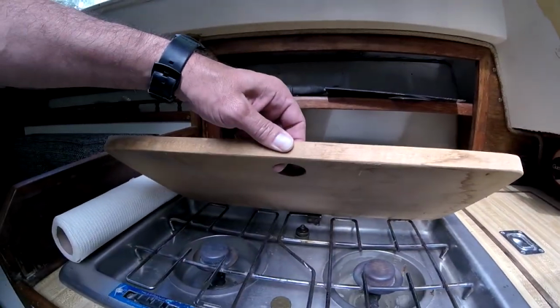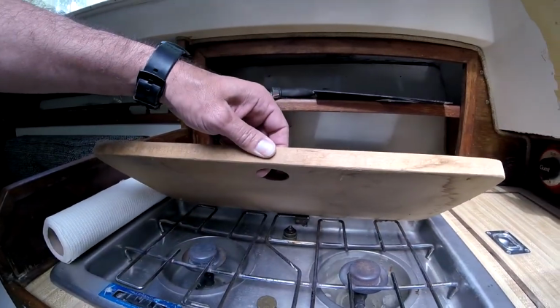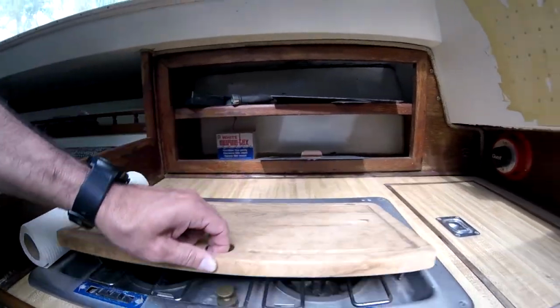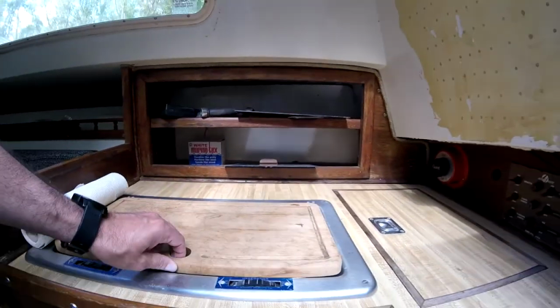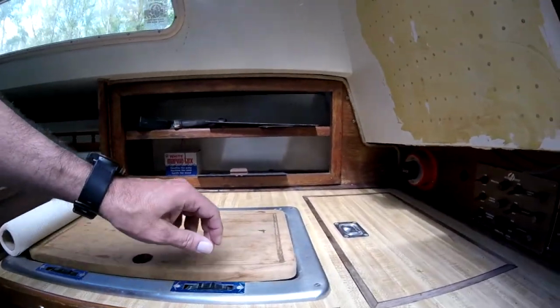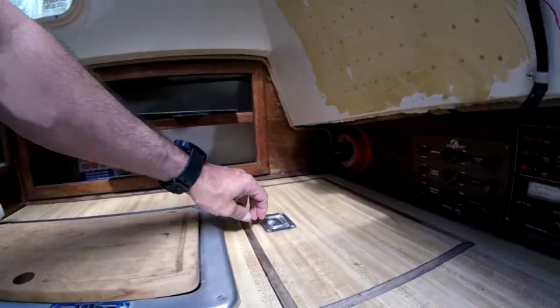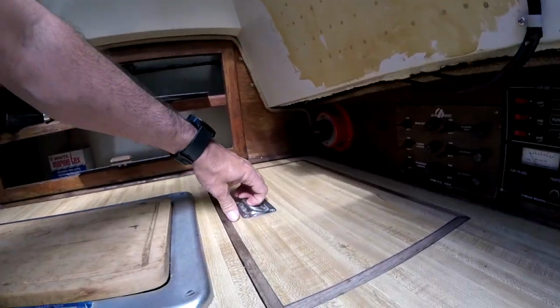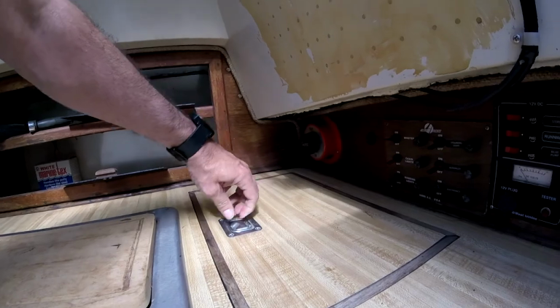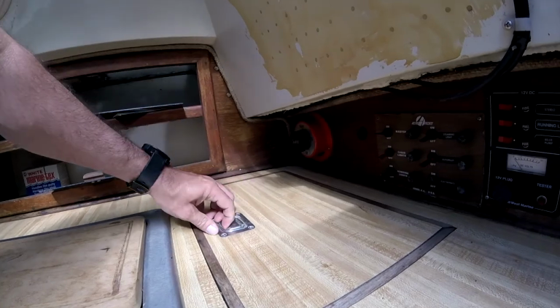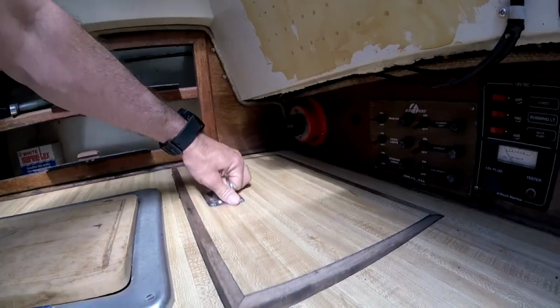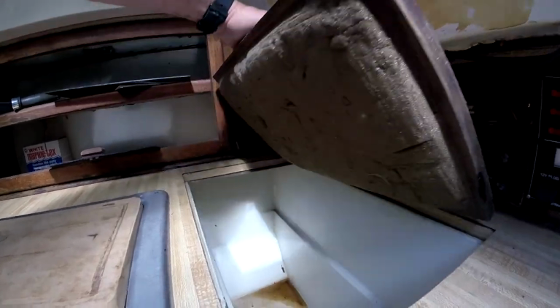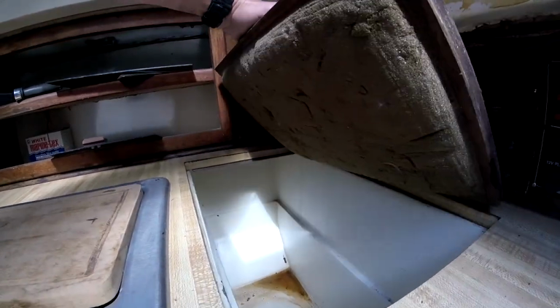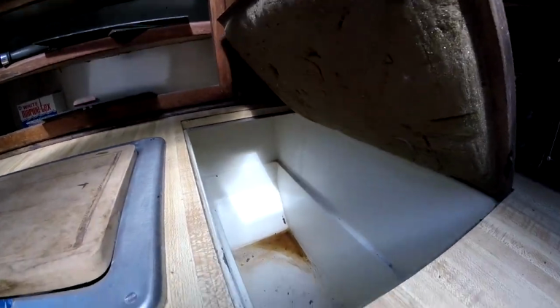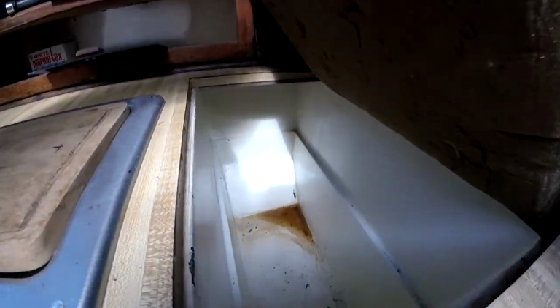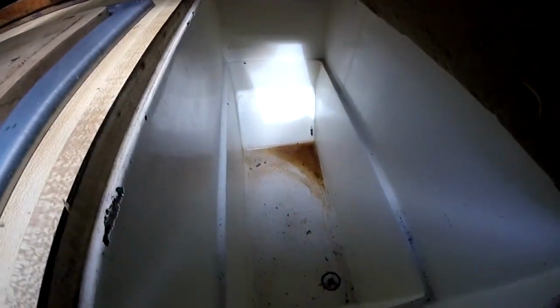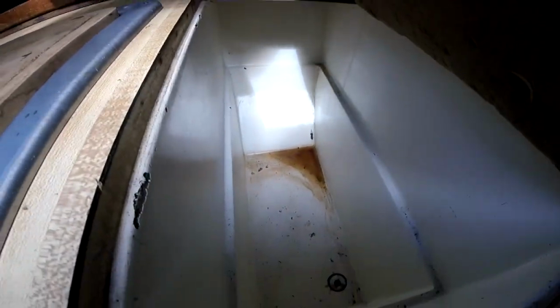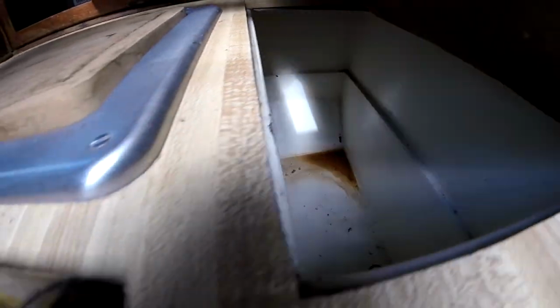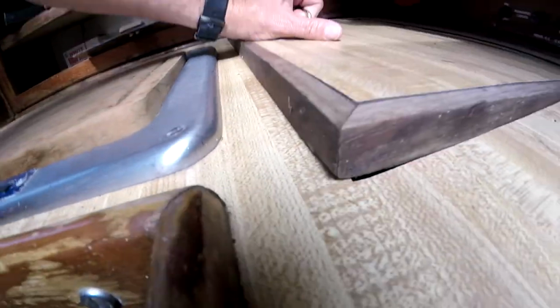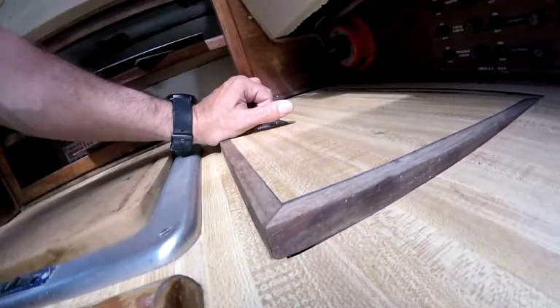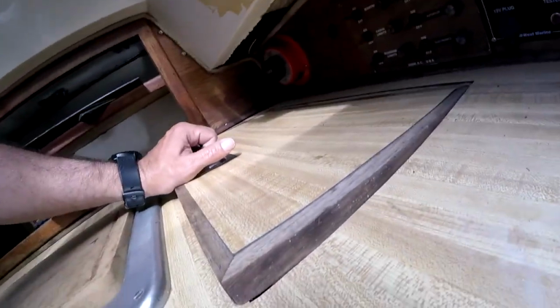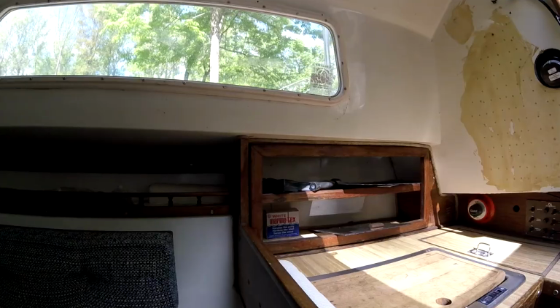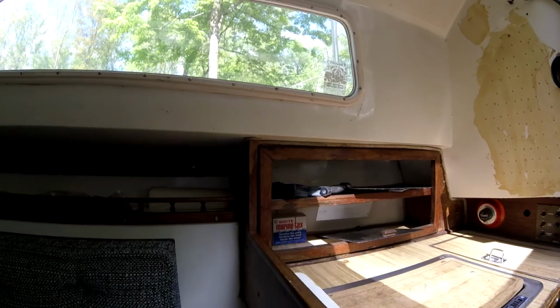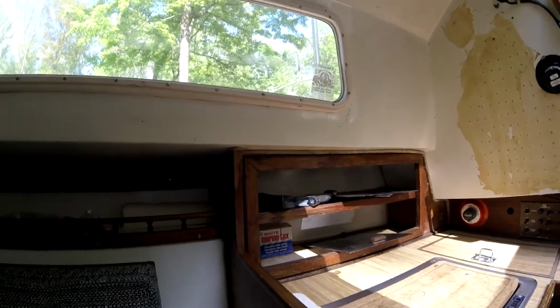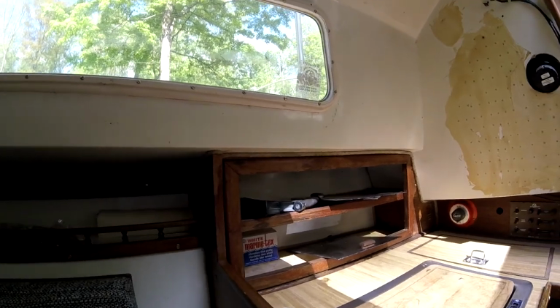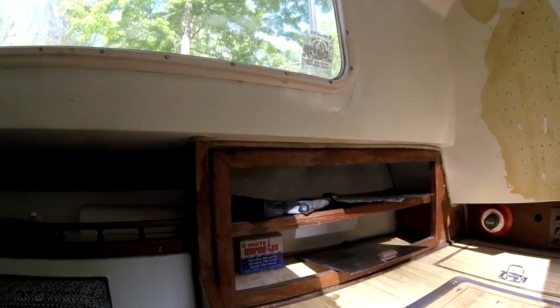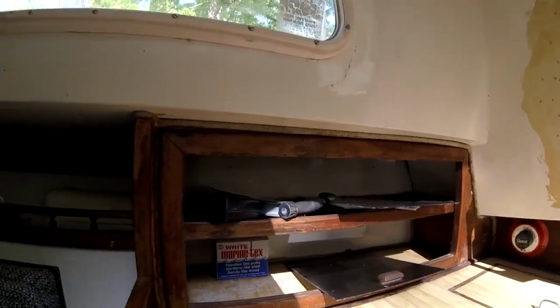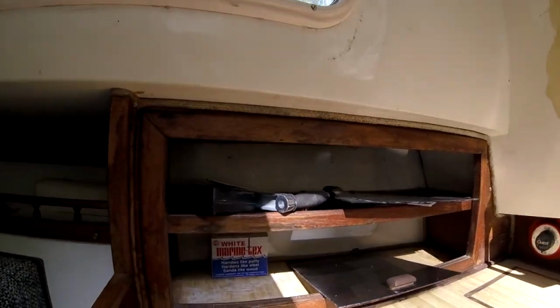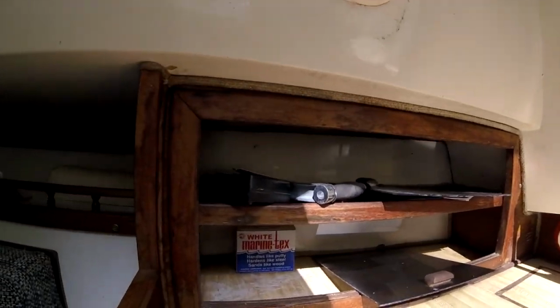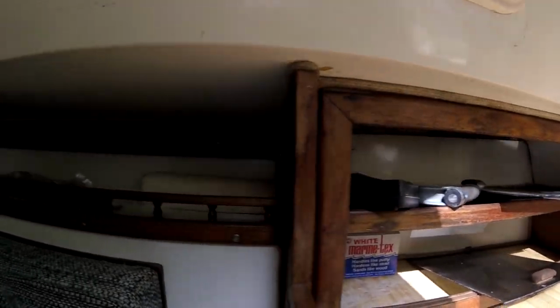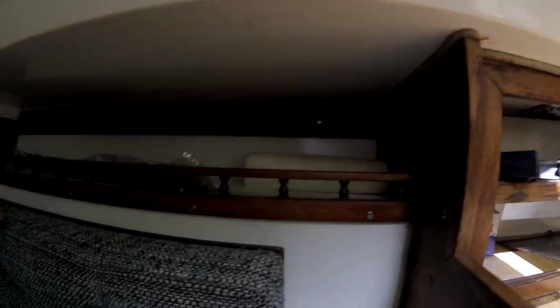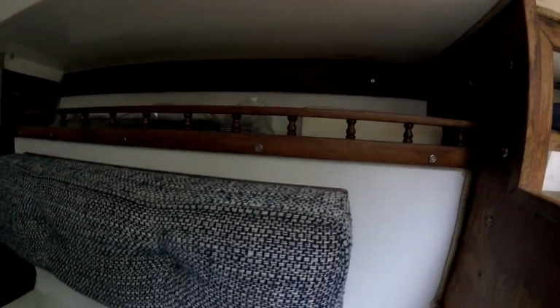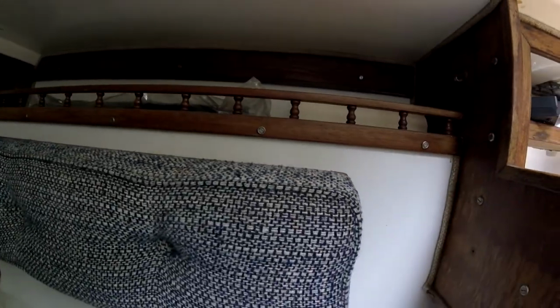Over here is a little two-burner alcohol stove we need to replace. This is a great looking icebox — seems to be cleaned out, and it's really deep. There's a little storage here and more storage over there.